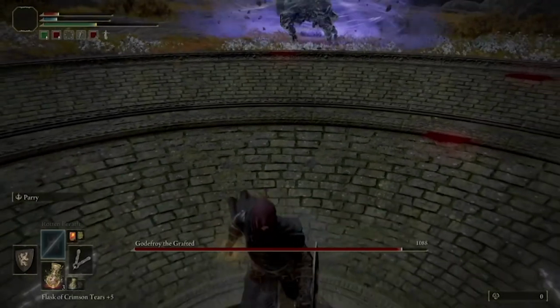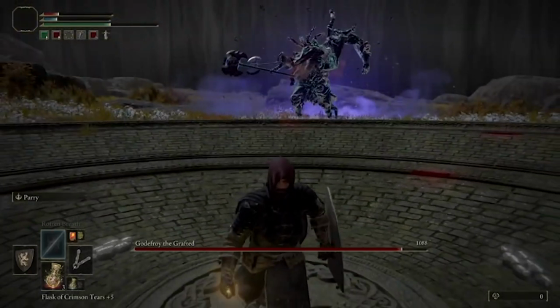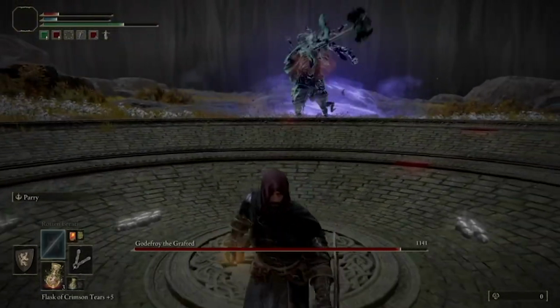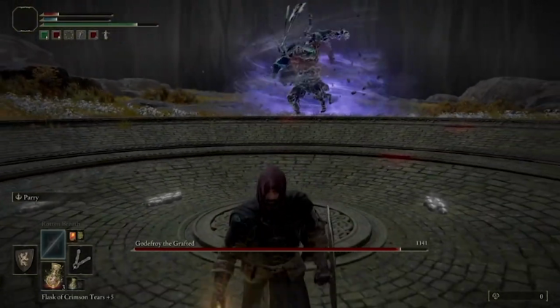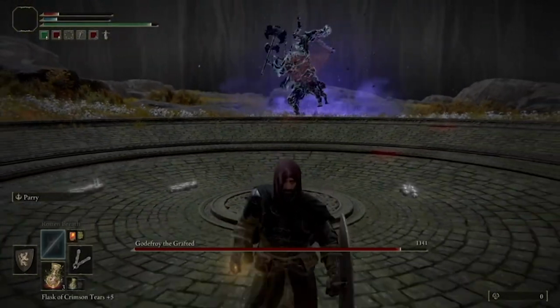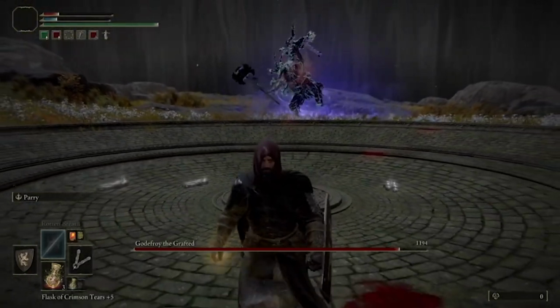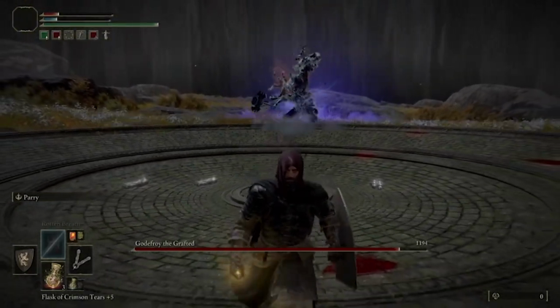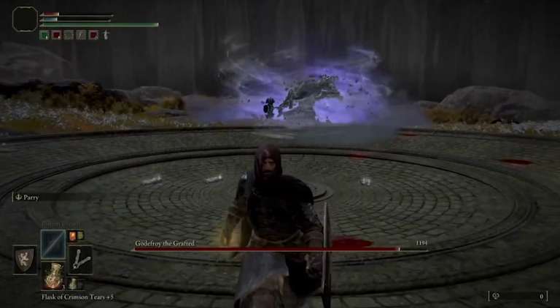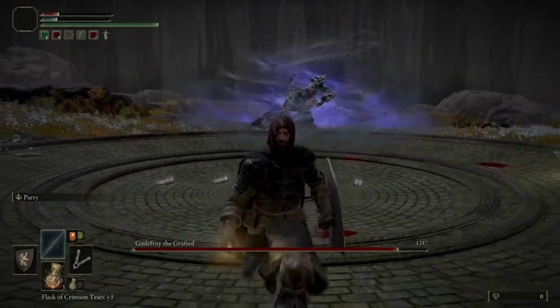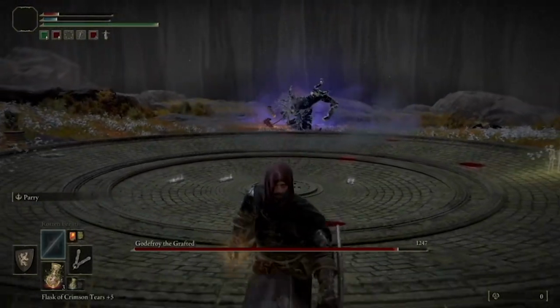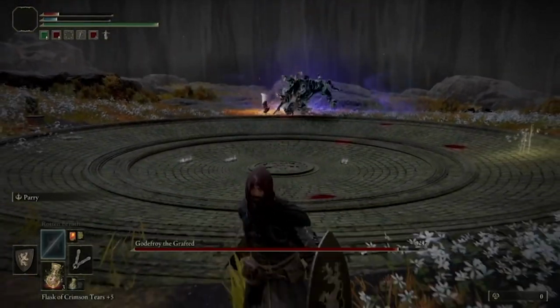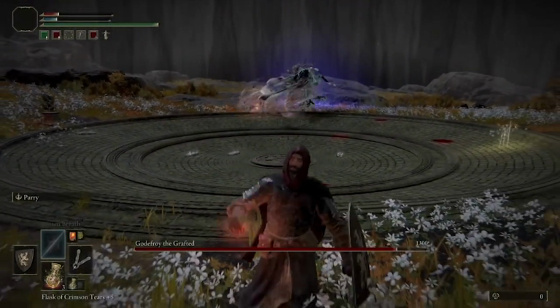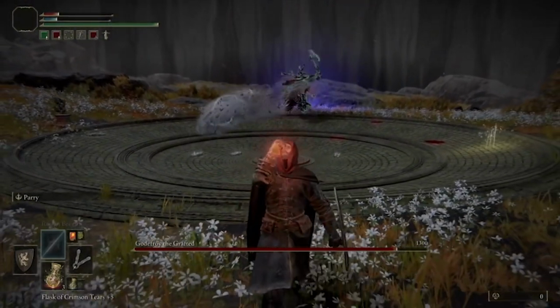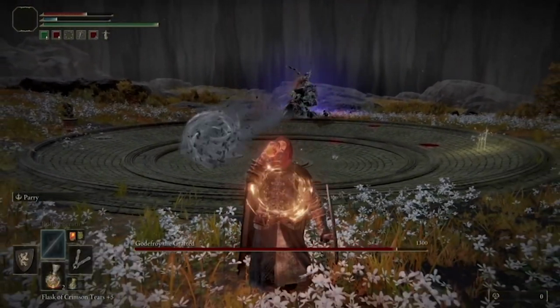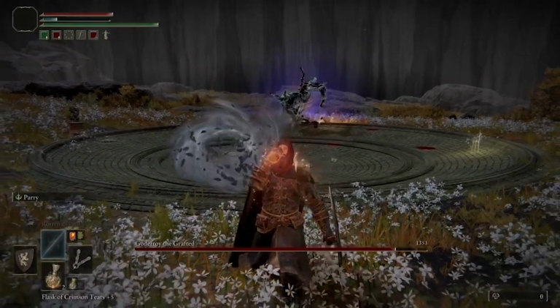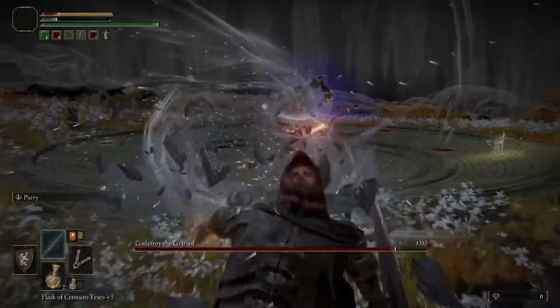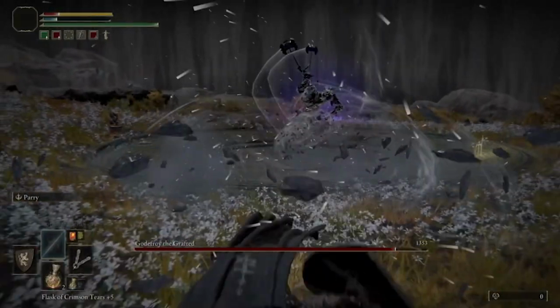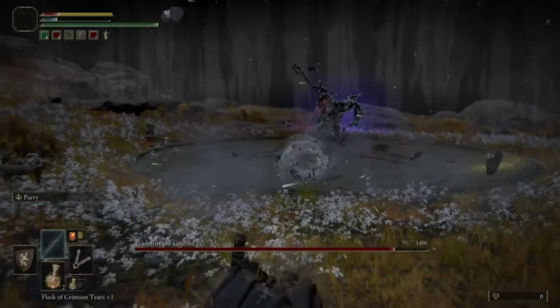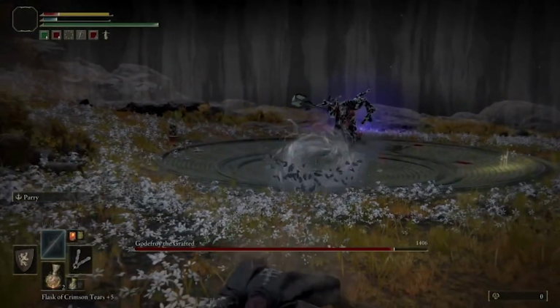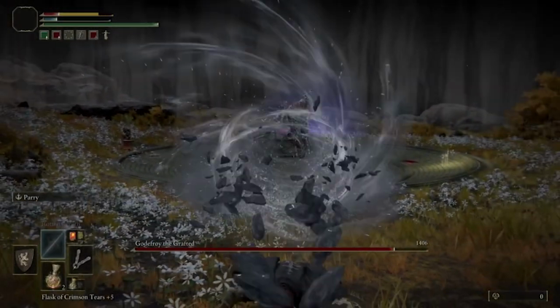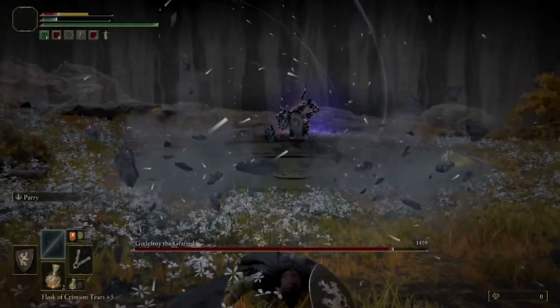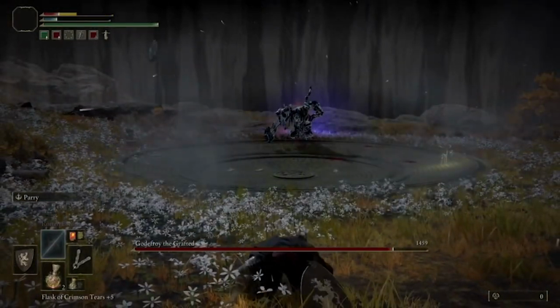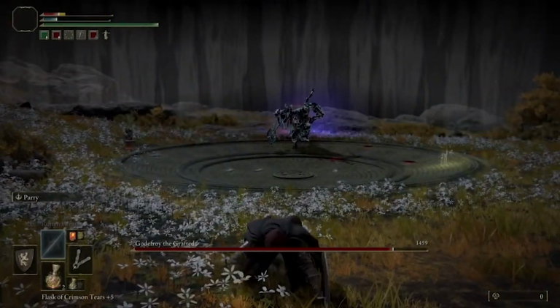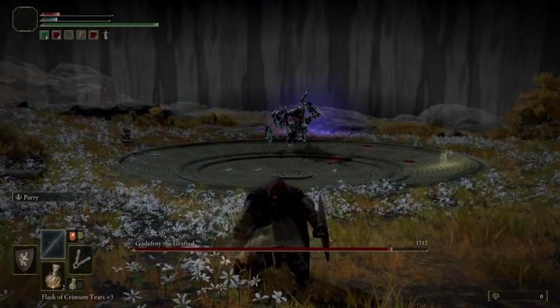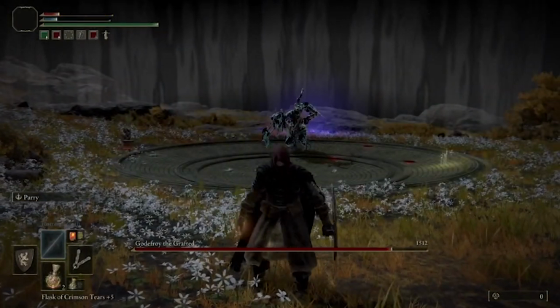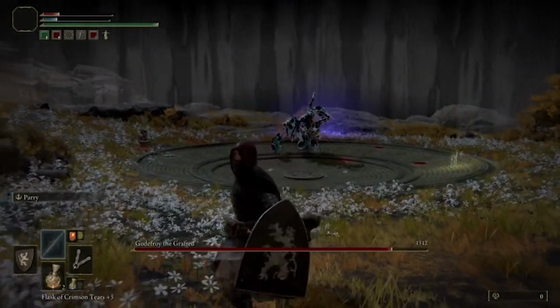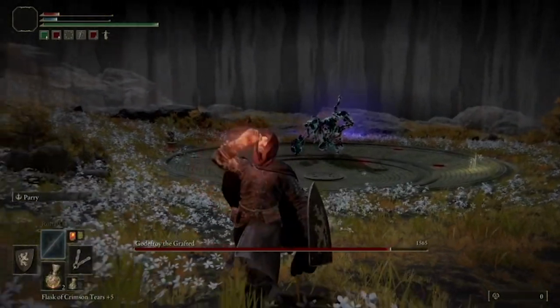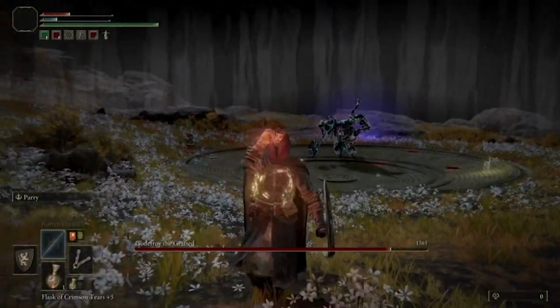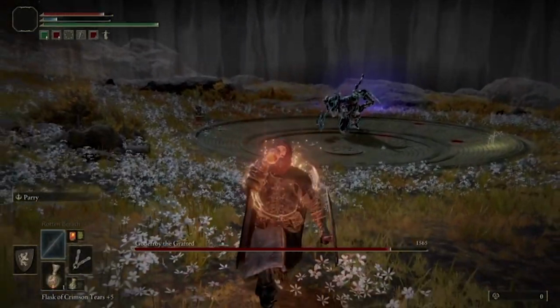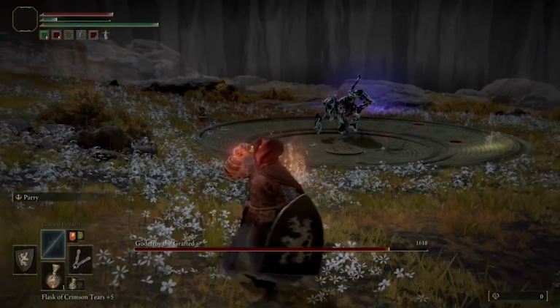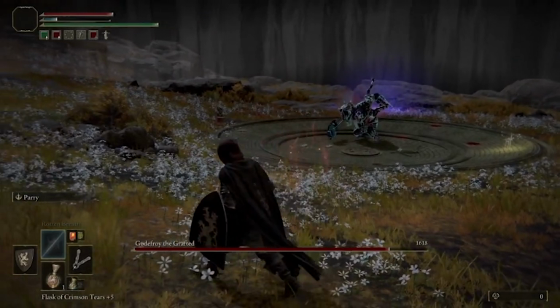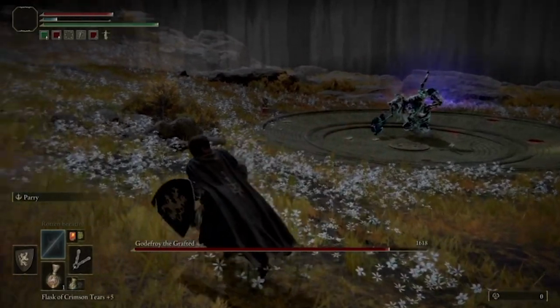Now to get the Rotten Breath, you are going to have to have a Dragonheart, and you have to go to the Dragon Communion in Khalid. Once you get that, it's like super poison, but it's also a weapon.